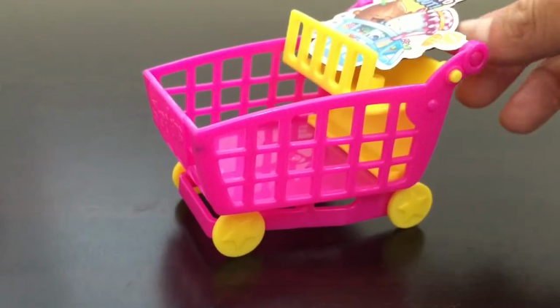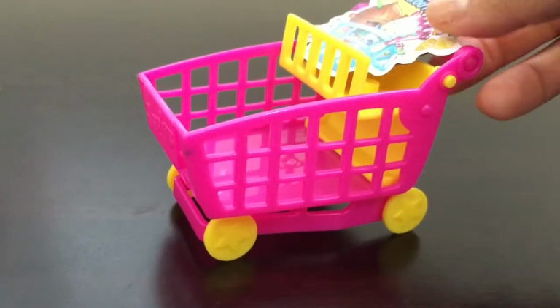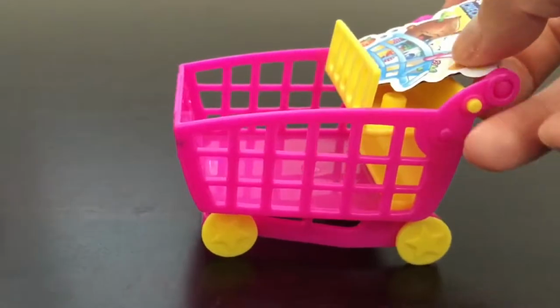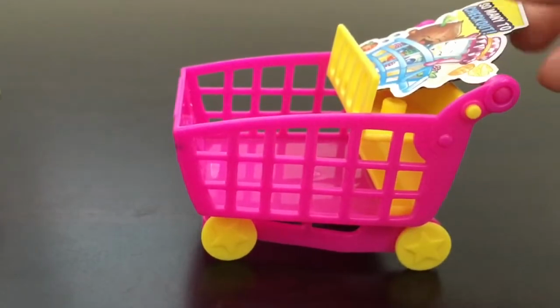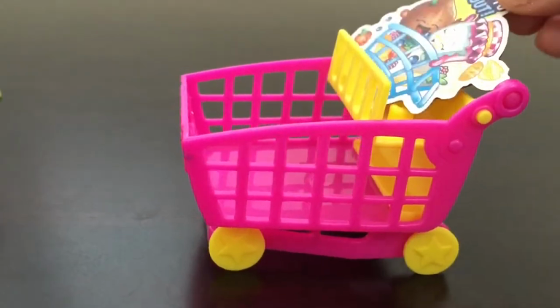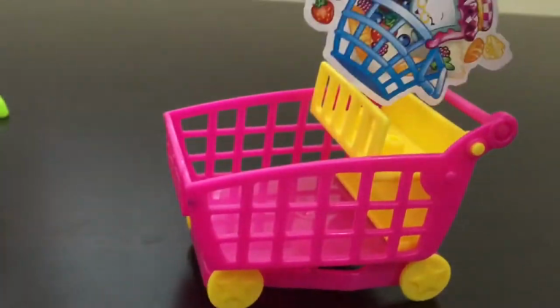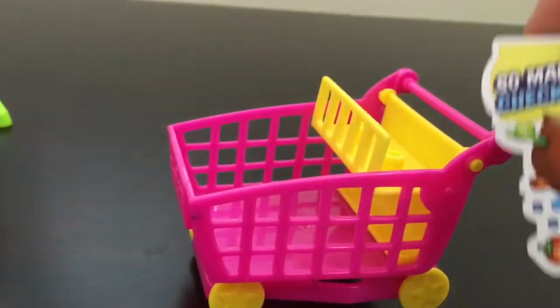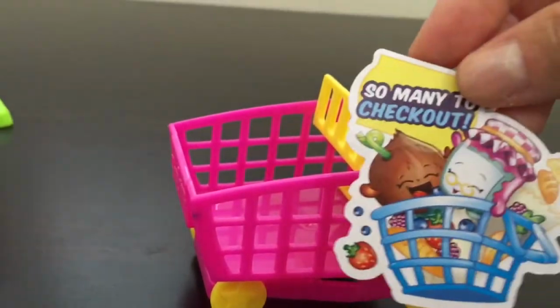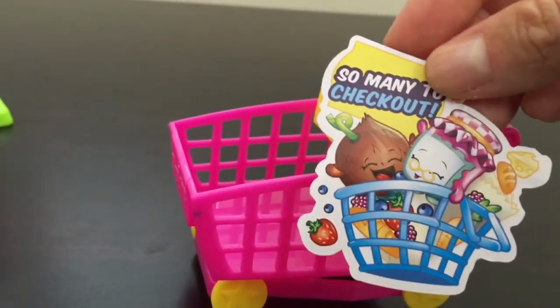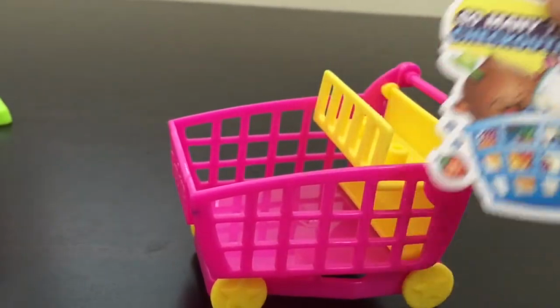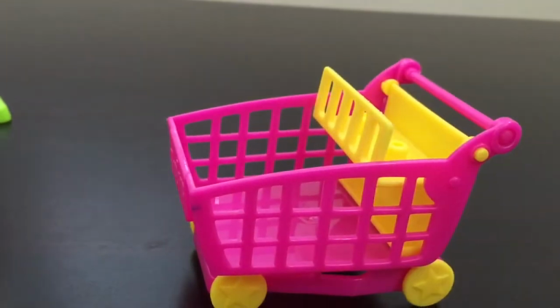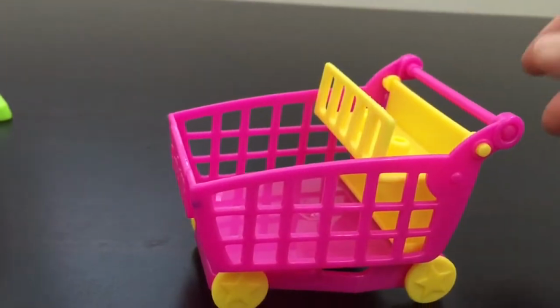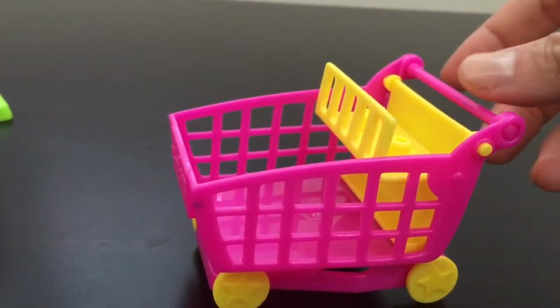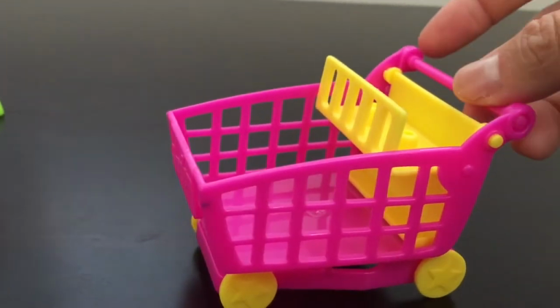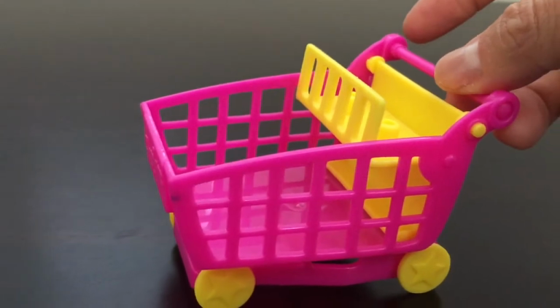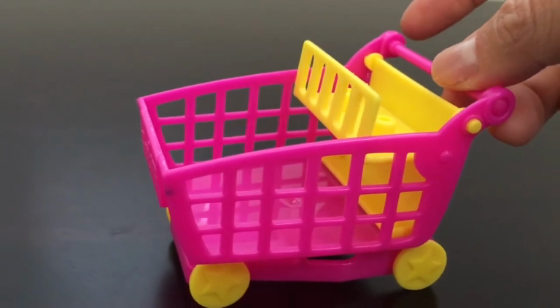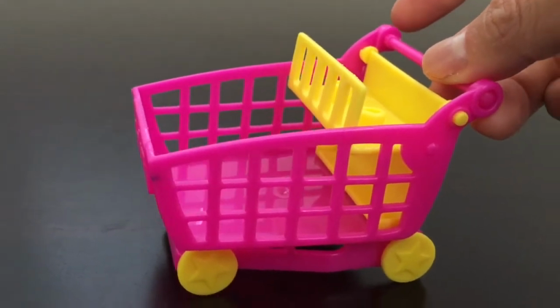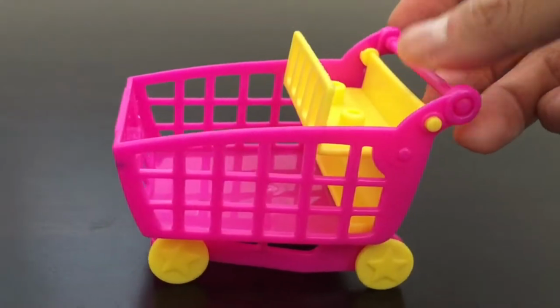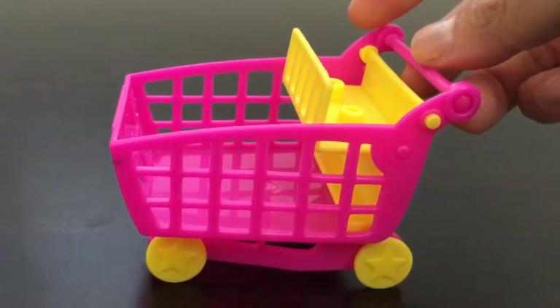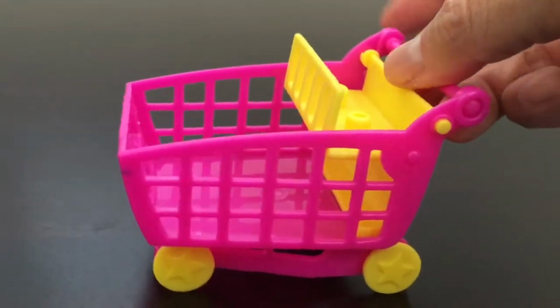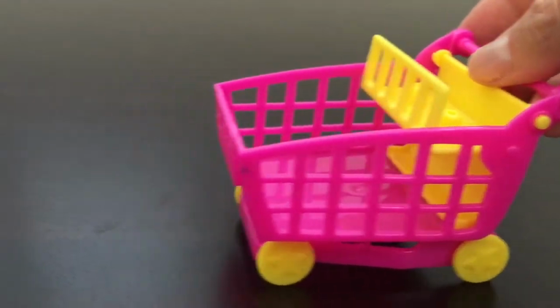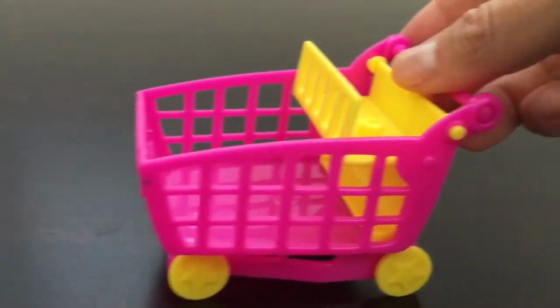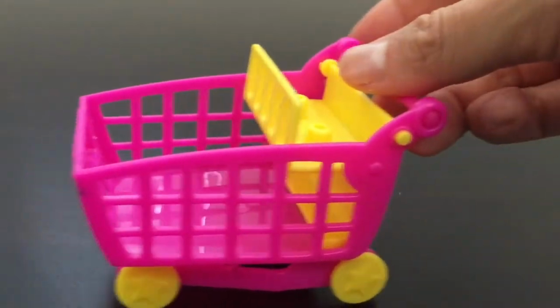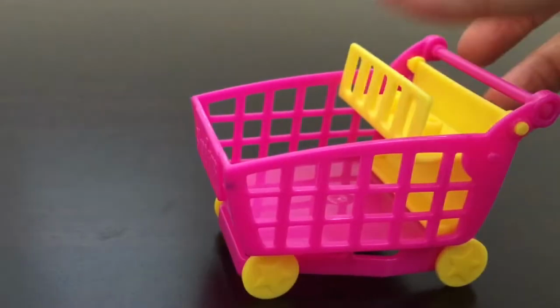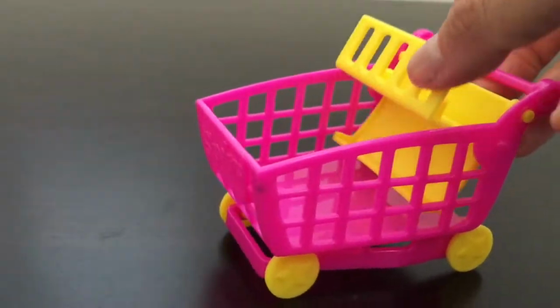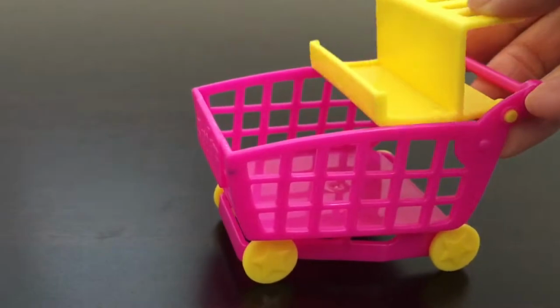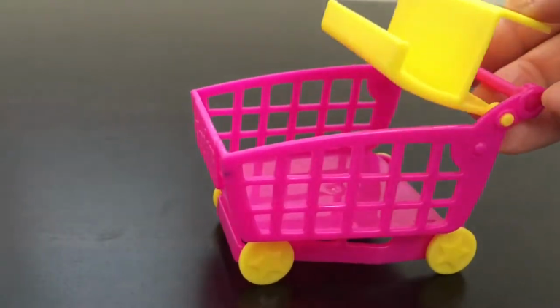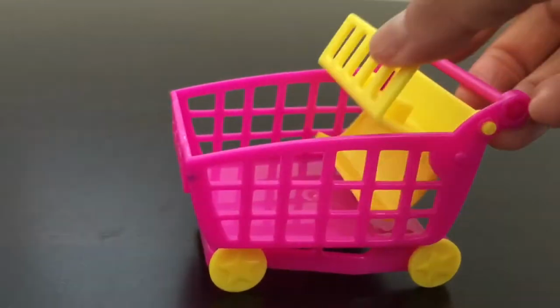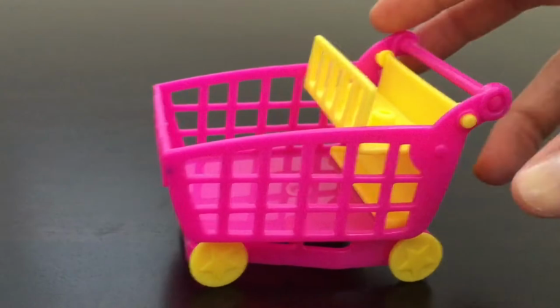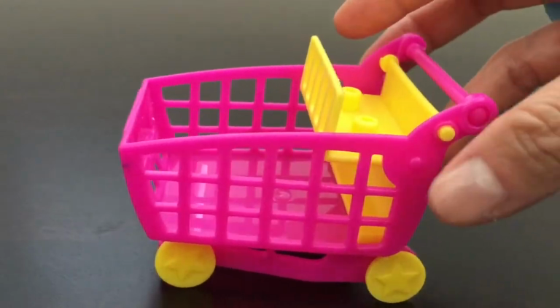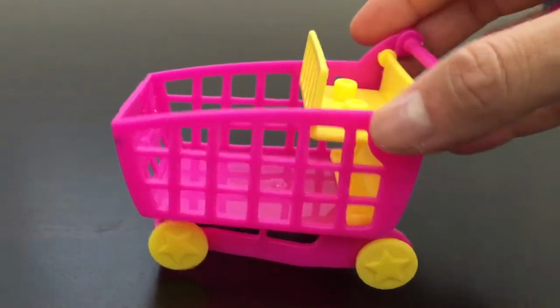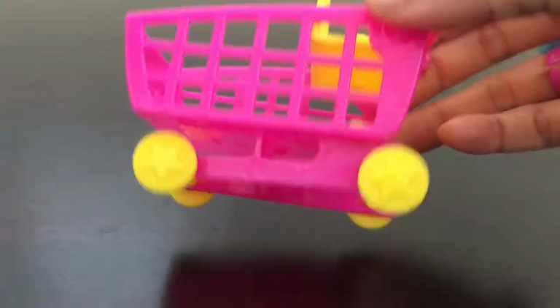Check out this super cute shopping cart — it is so pink and the wheels can actually move too. Isn't it cool? Do you like it, Ilana? Yes.